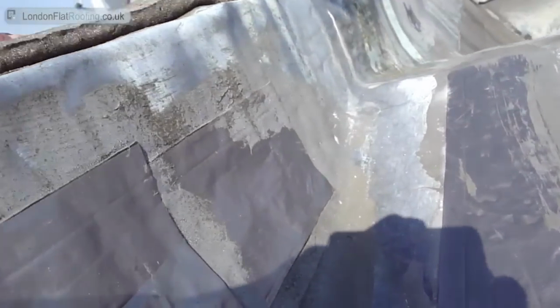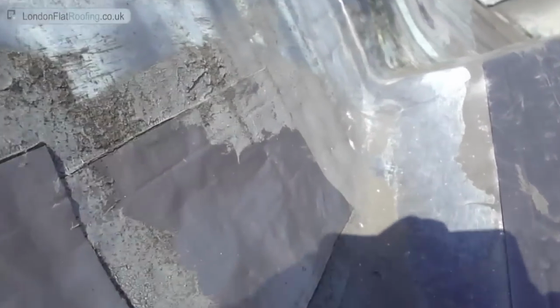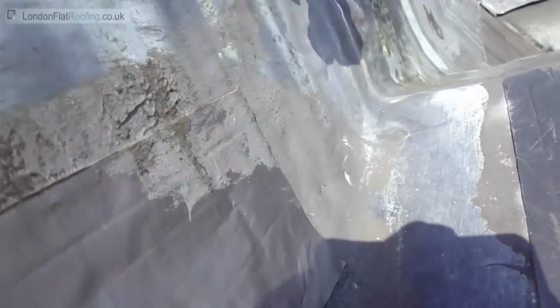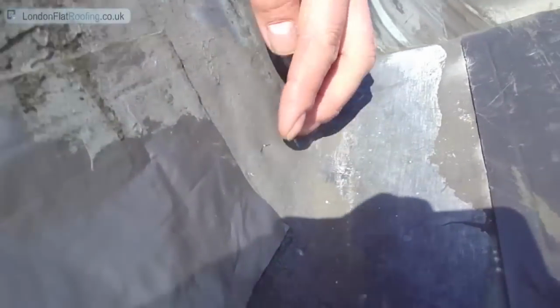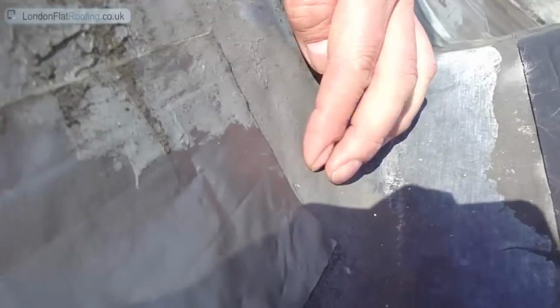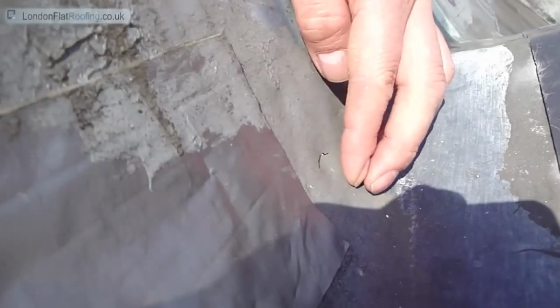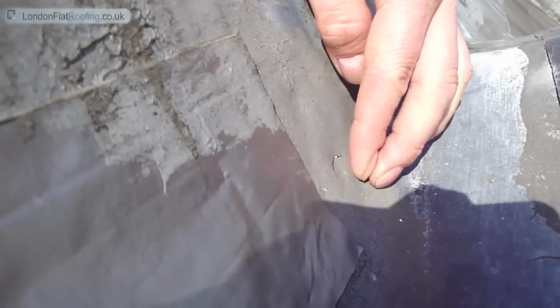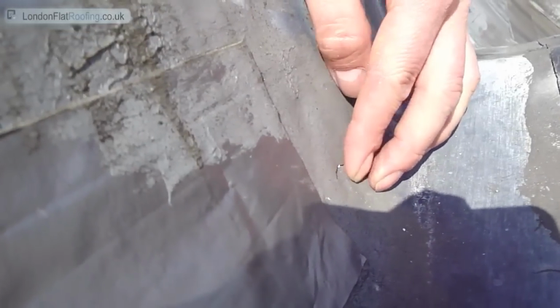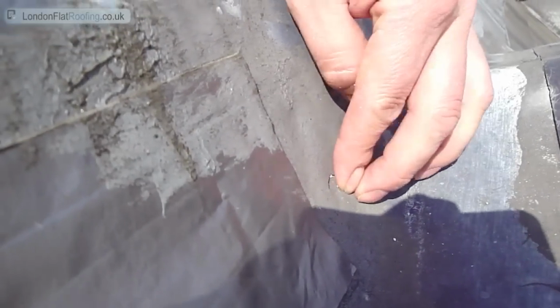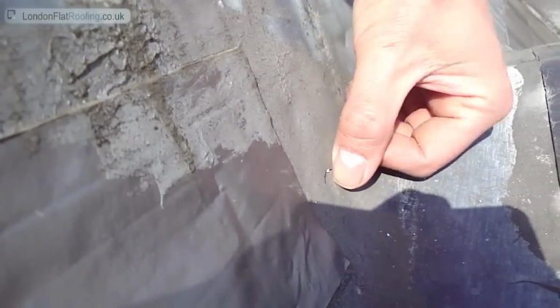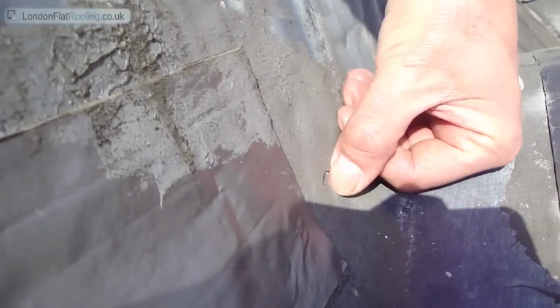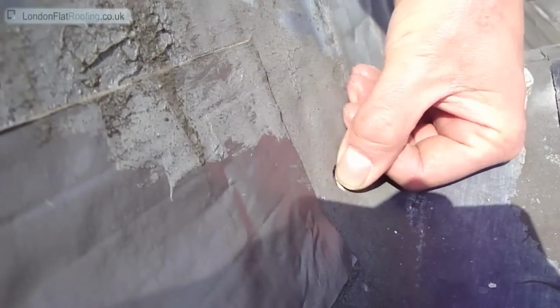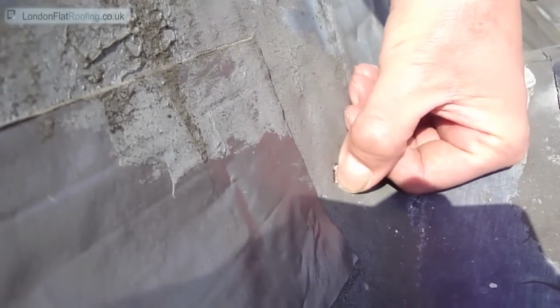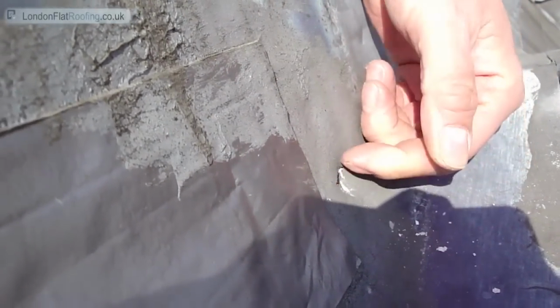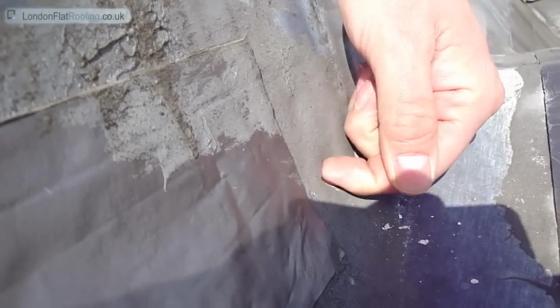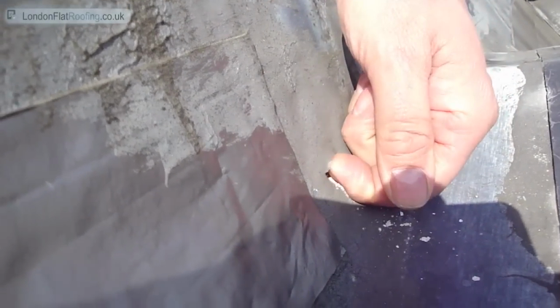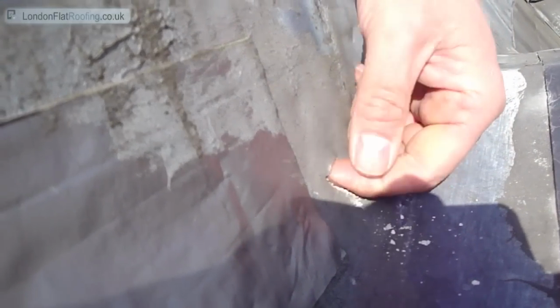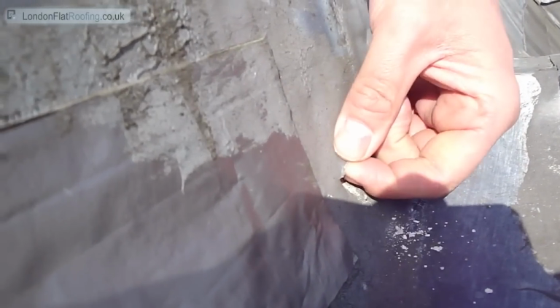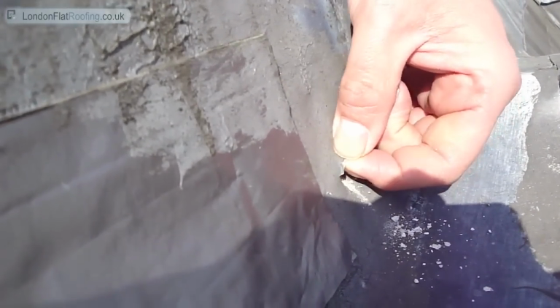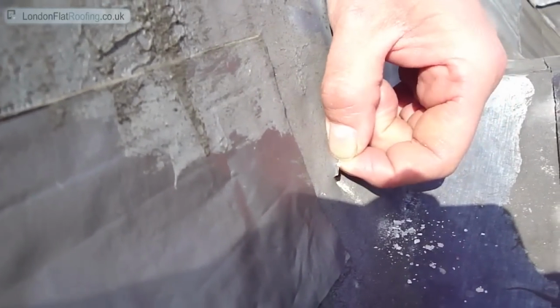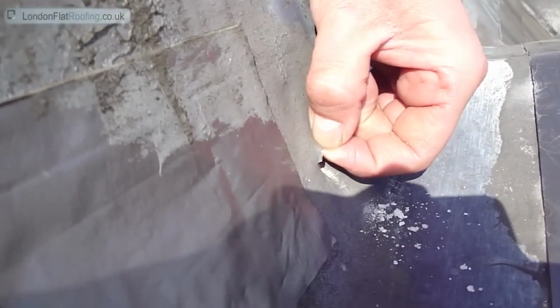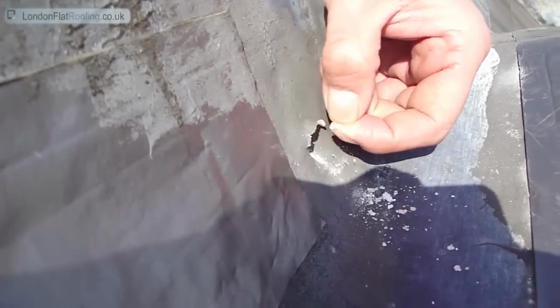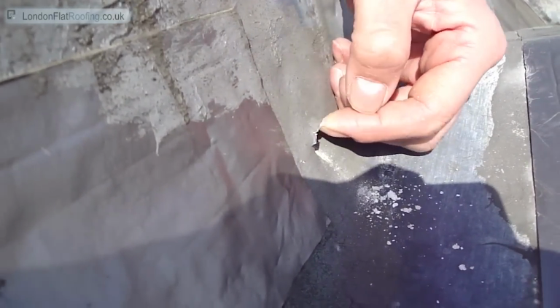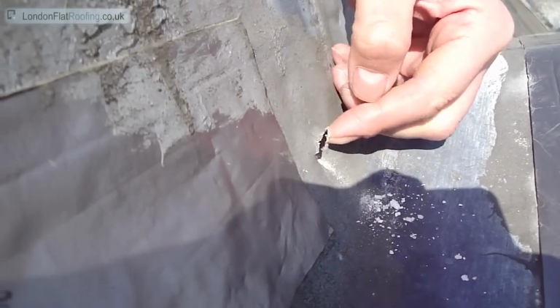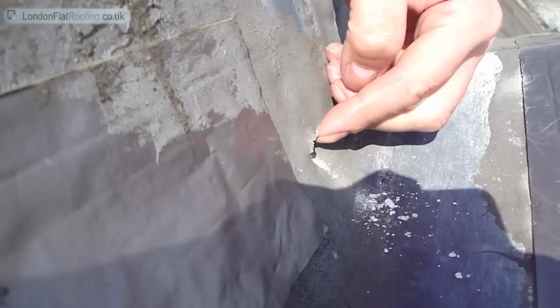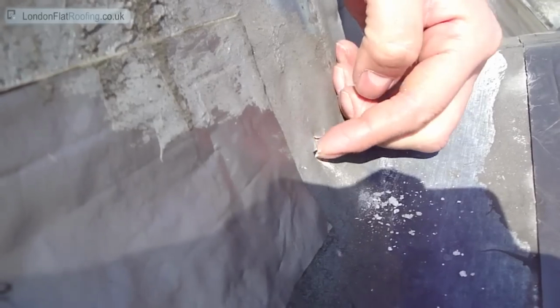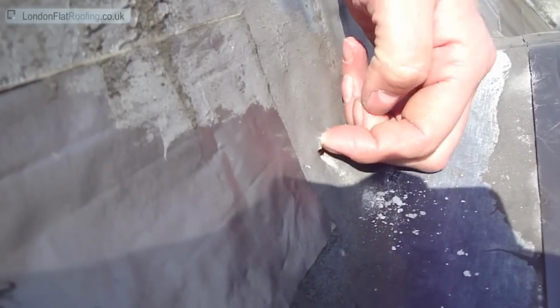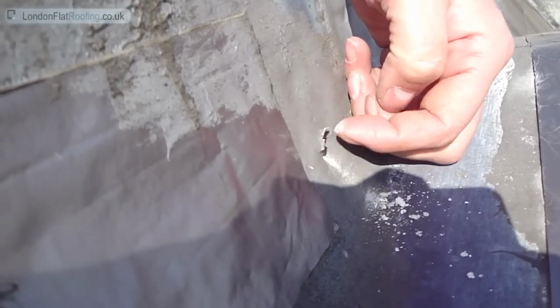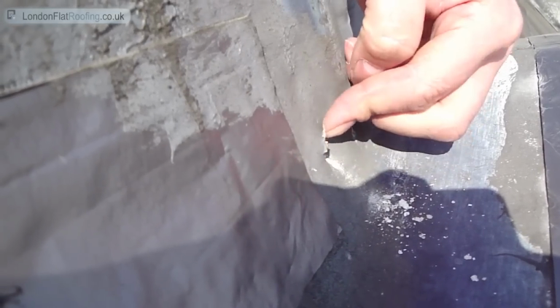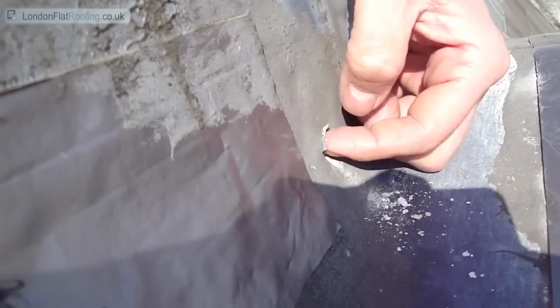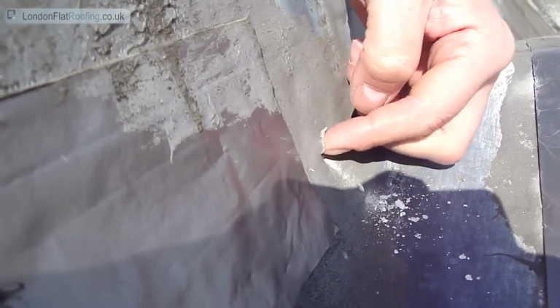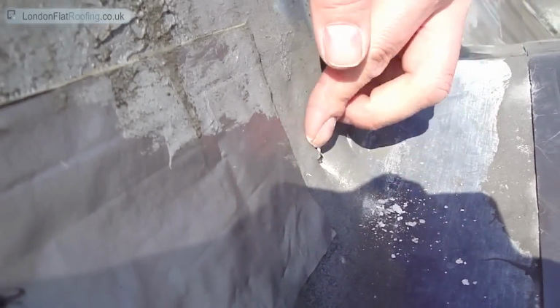If you just look at this one here — this one looks really quite thin underneath here. And this is all to do with oxidisation which is actually happening from the underside, not from the top surface.